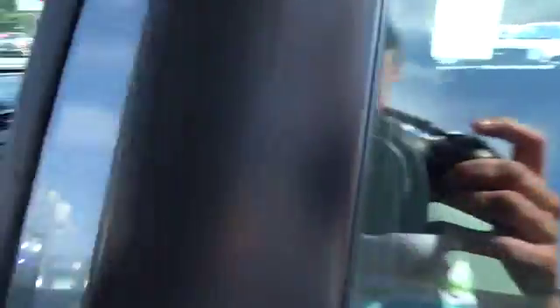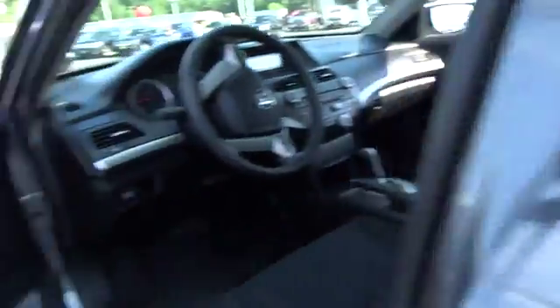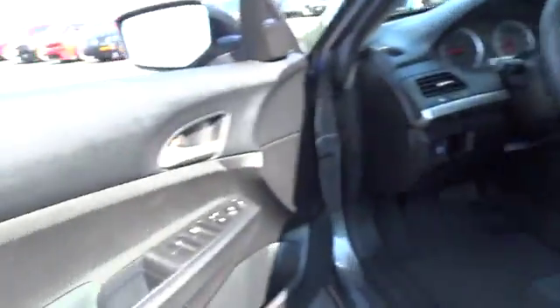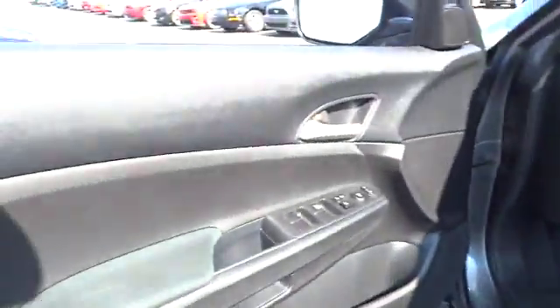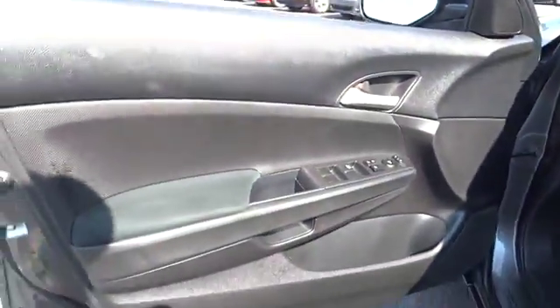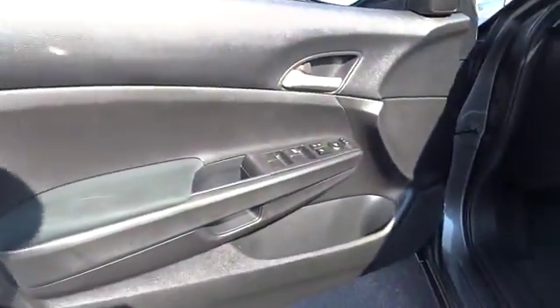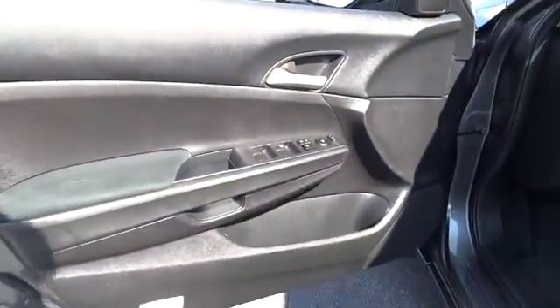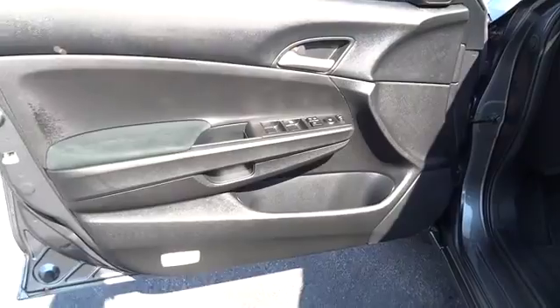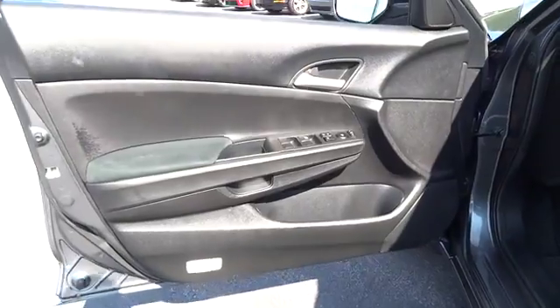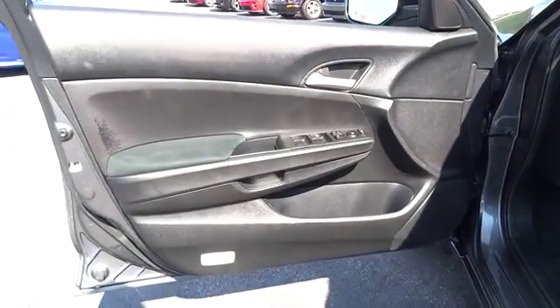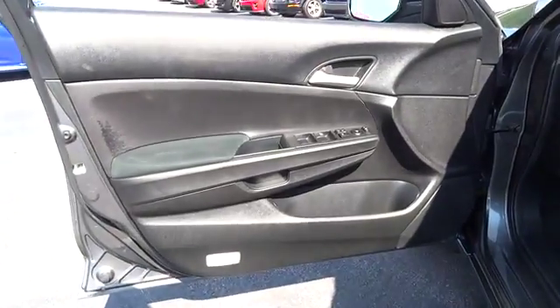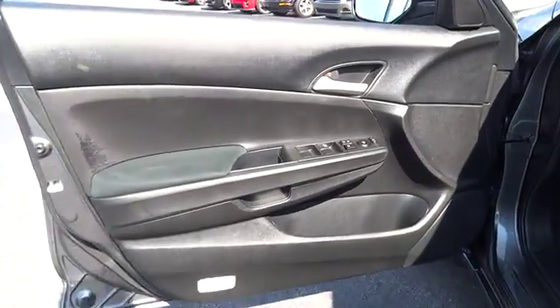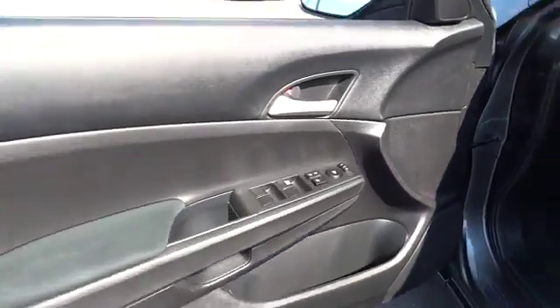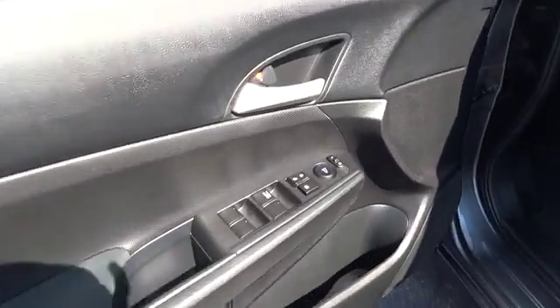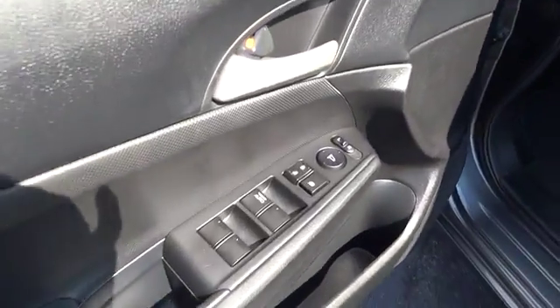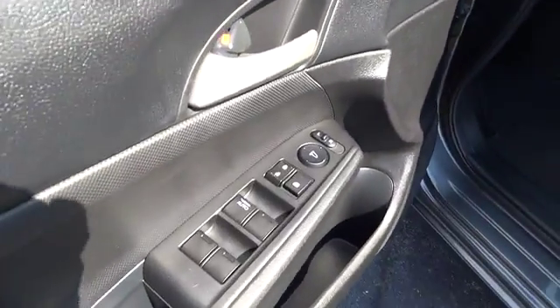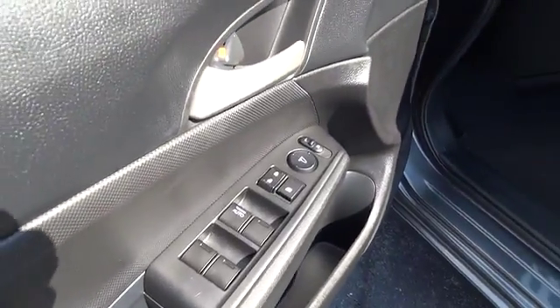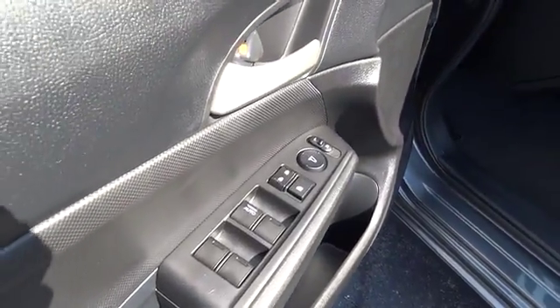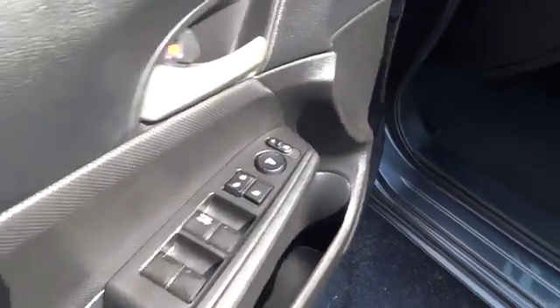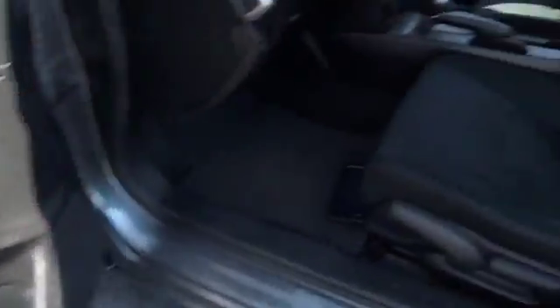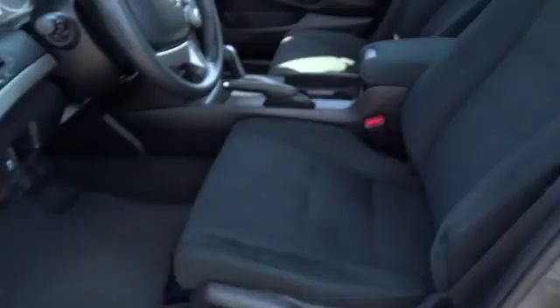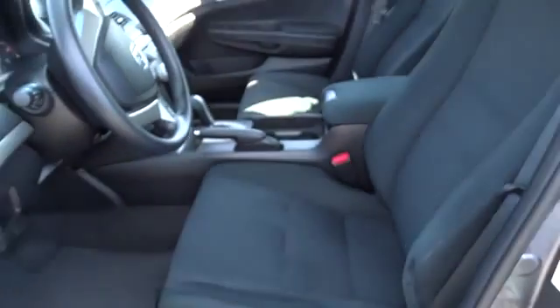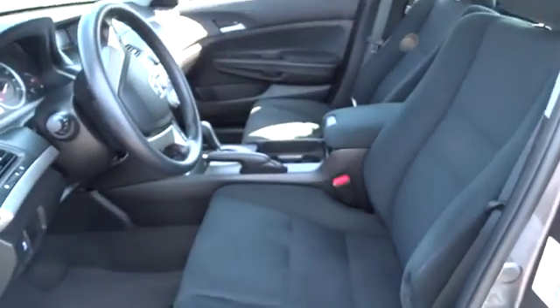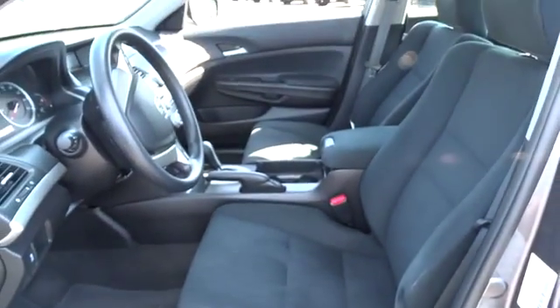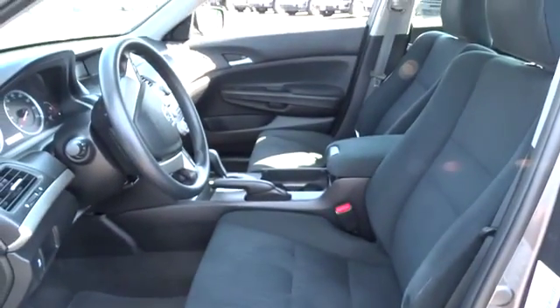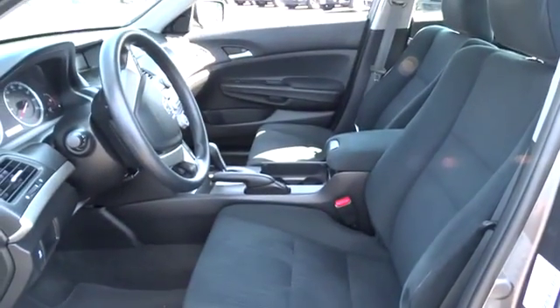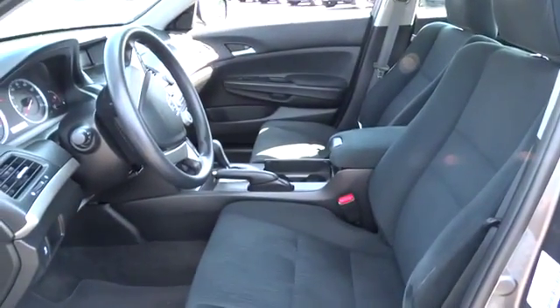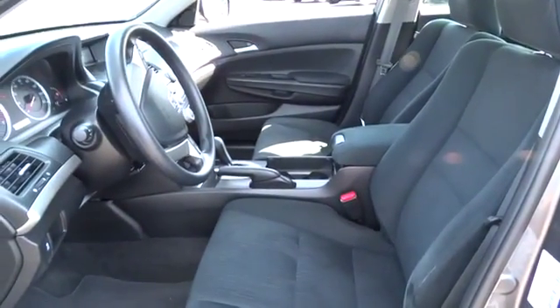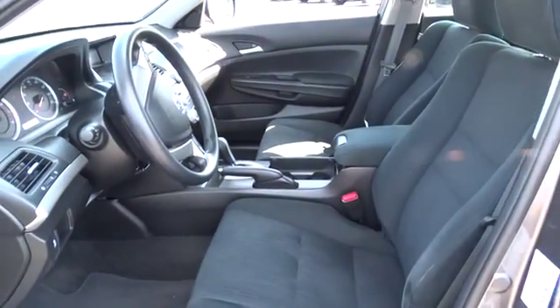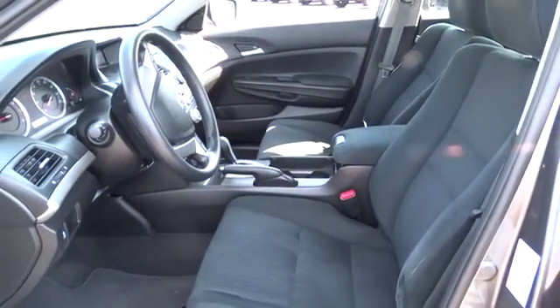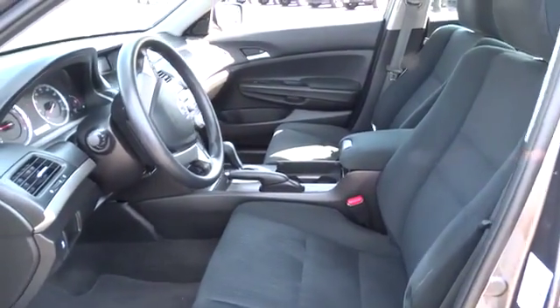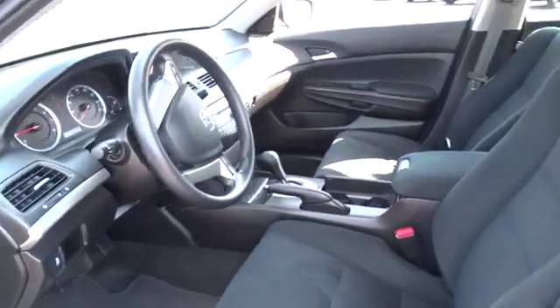This vehicle is Carfax certified, one owner, and qualifies for Carfax's buyback guarantee. This vehicle offers reliability and good looks at a great price, so come in and take a test drive today.